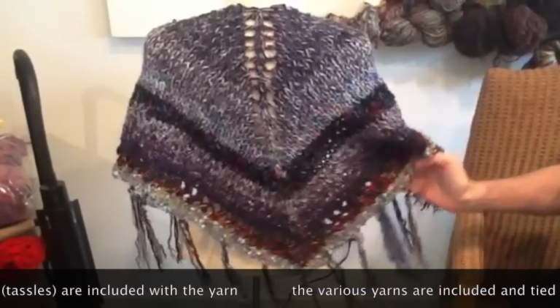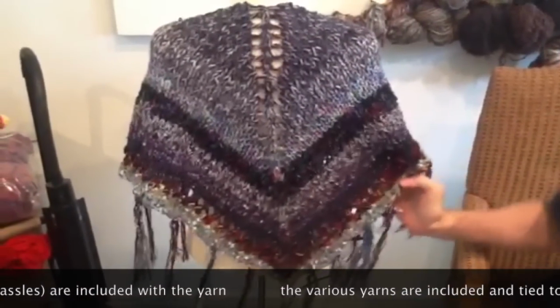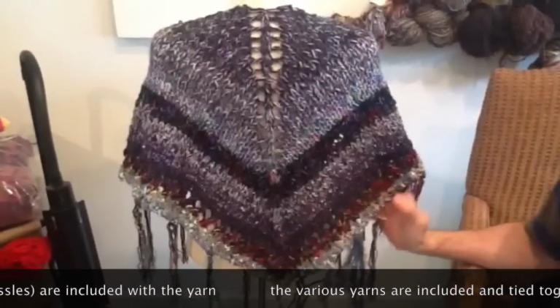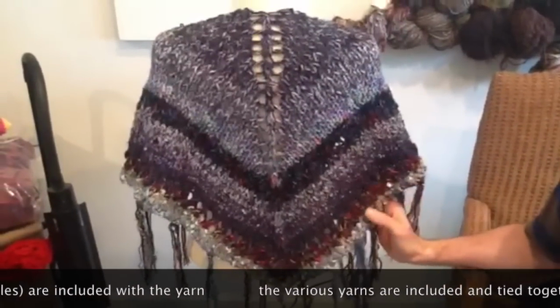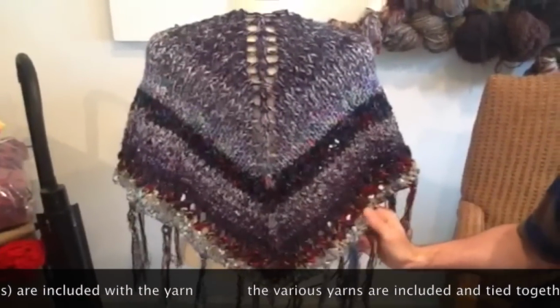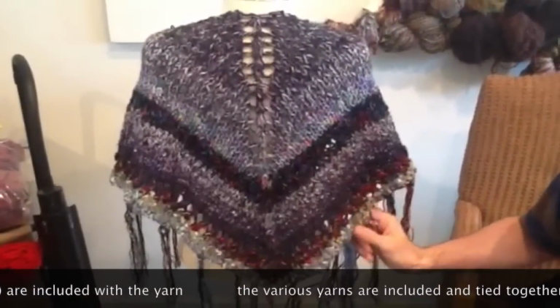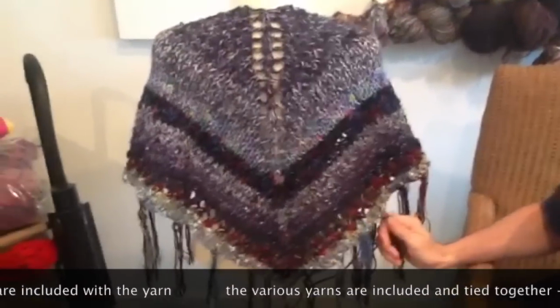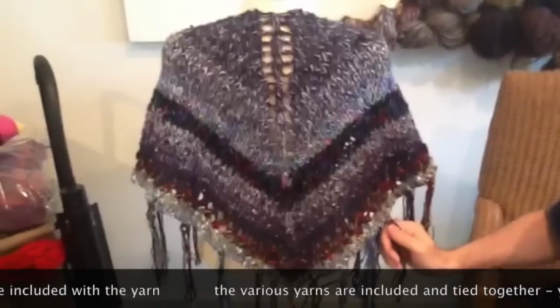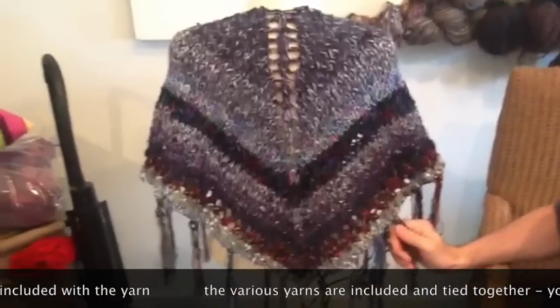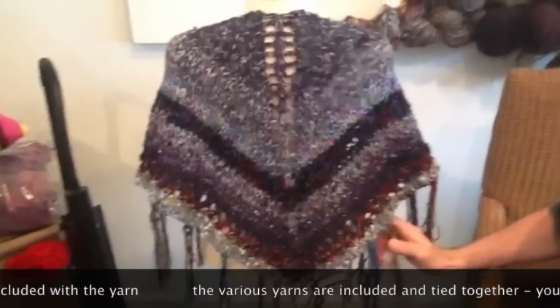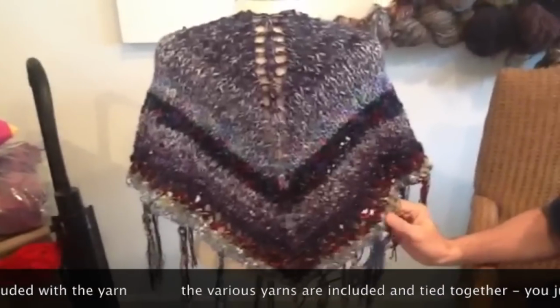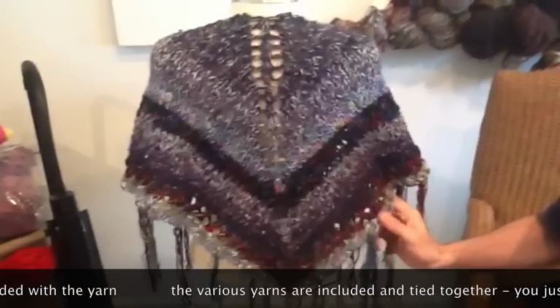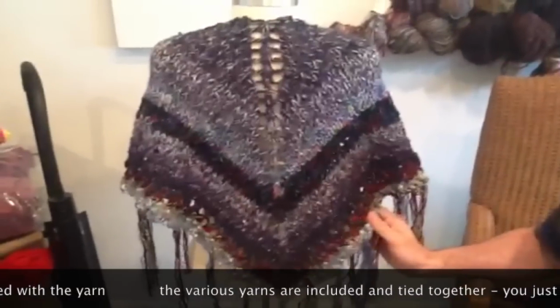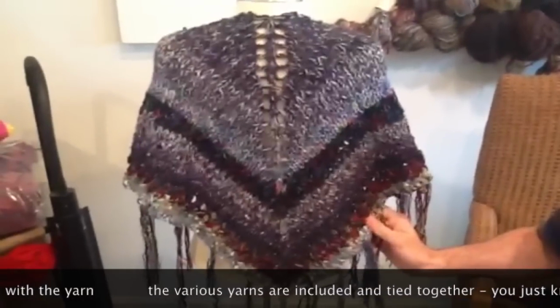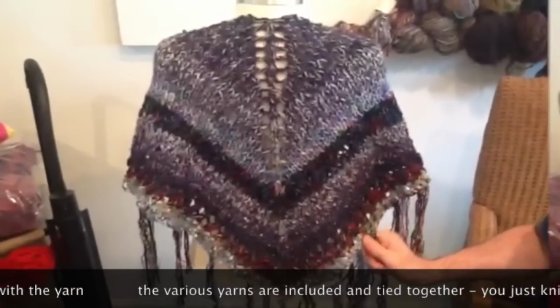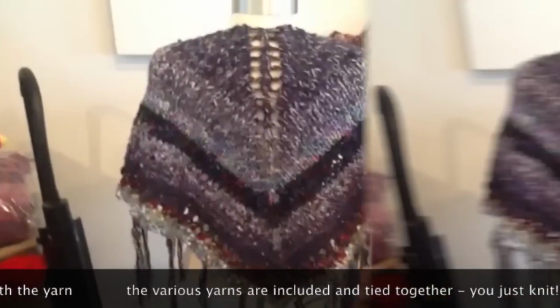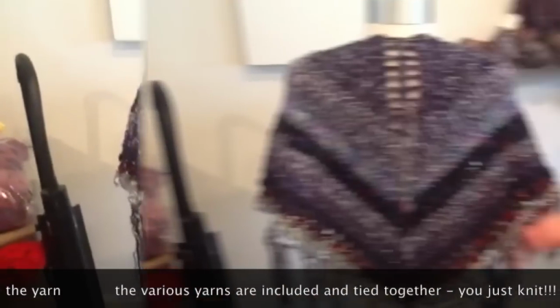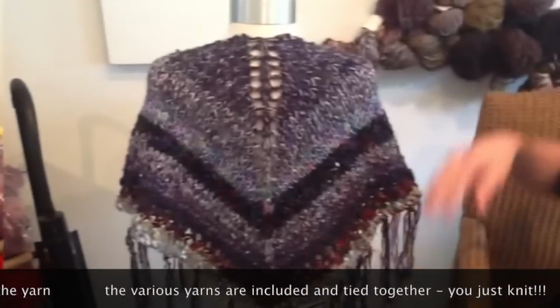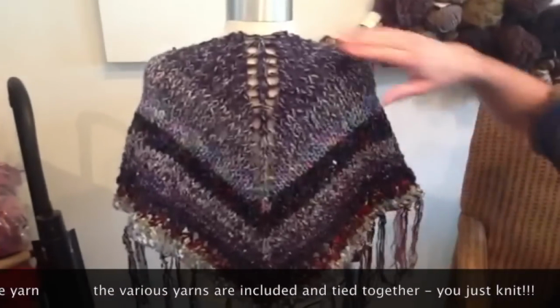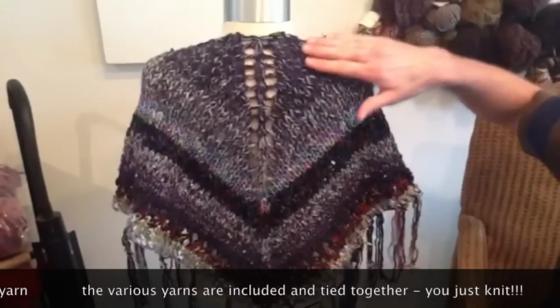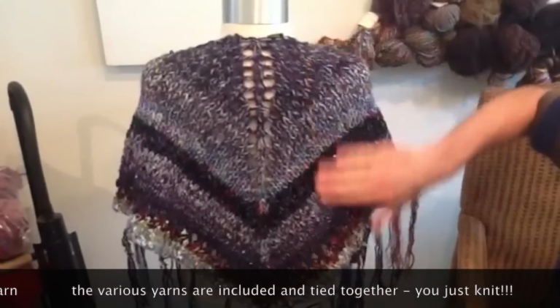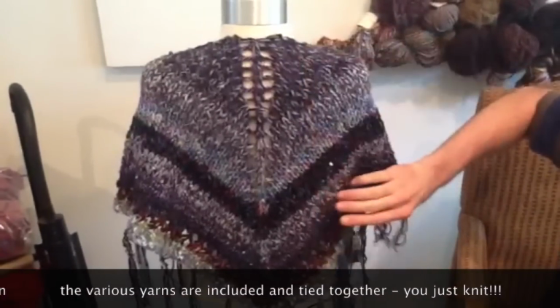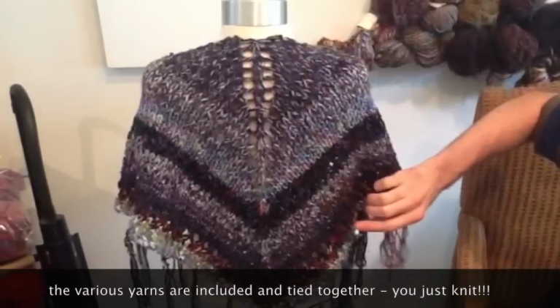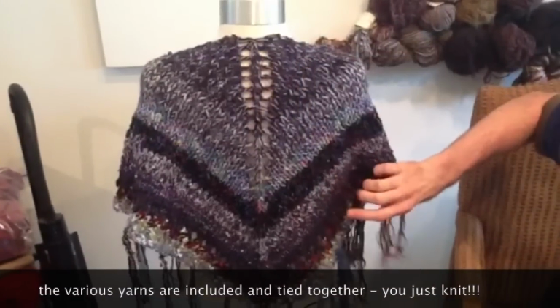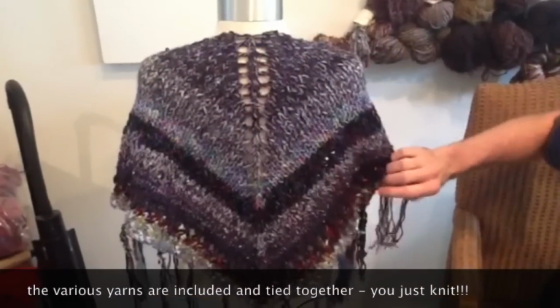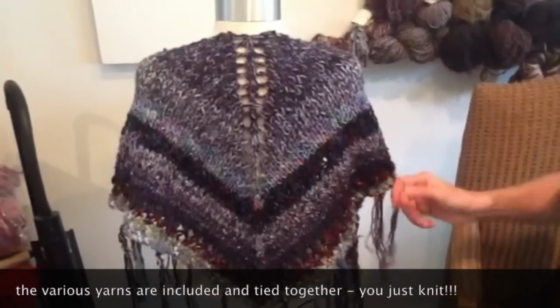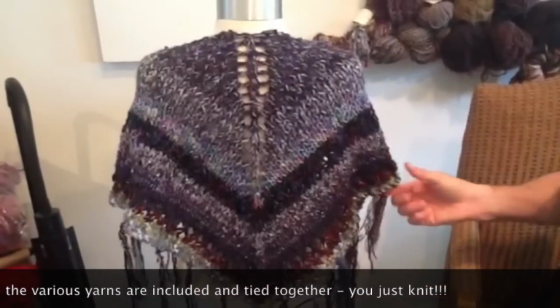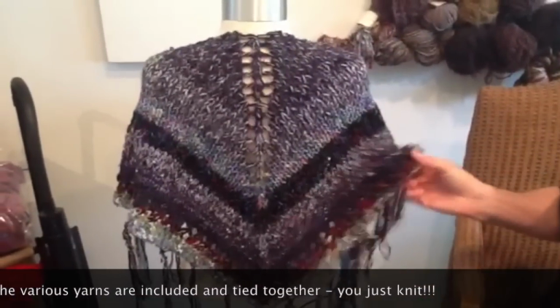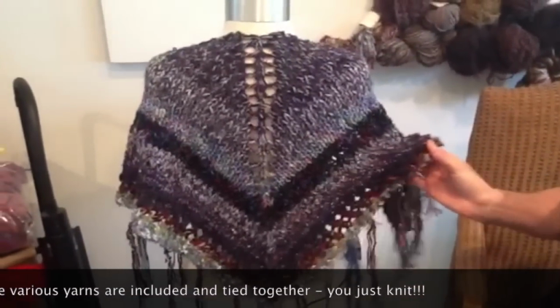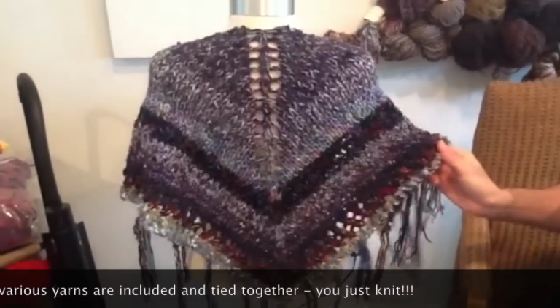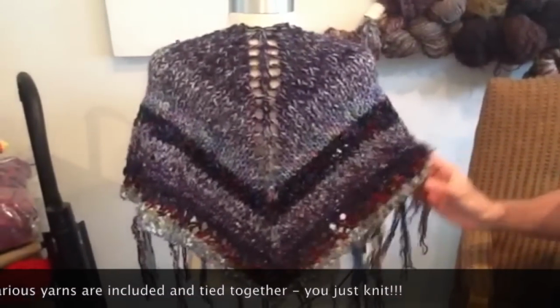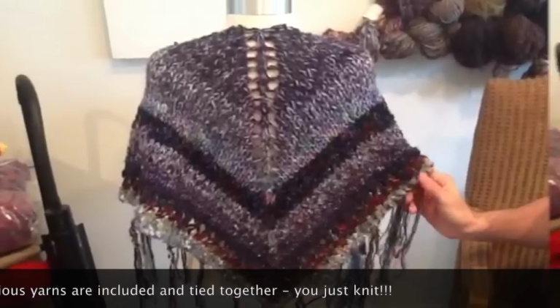It's a free pattern that will be available in the store. It only uses one skein, size 13 needles, and knits up extremely quickly.